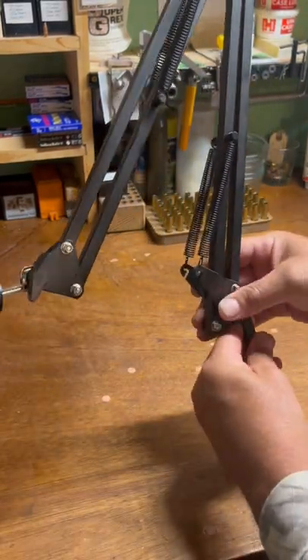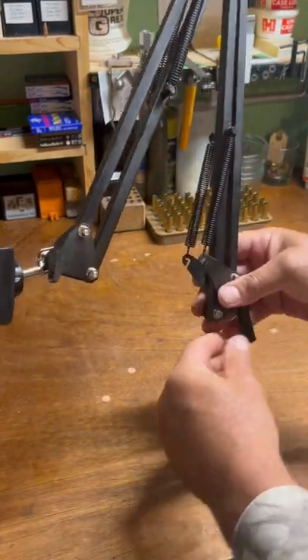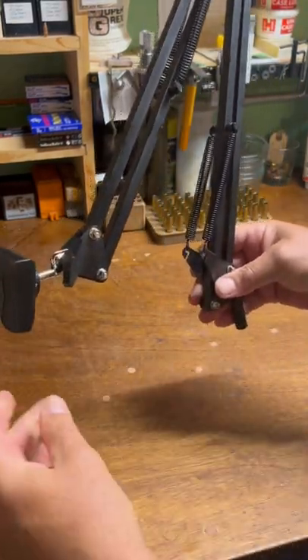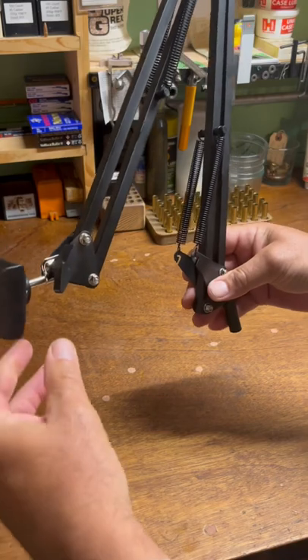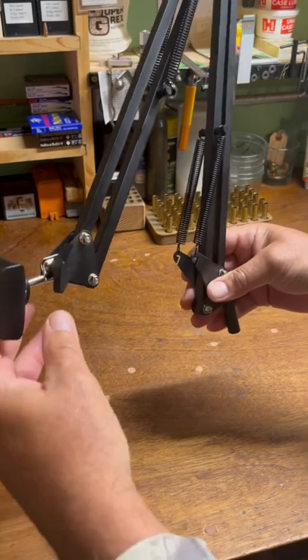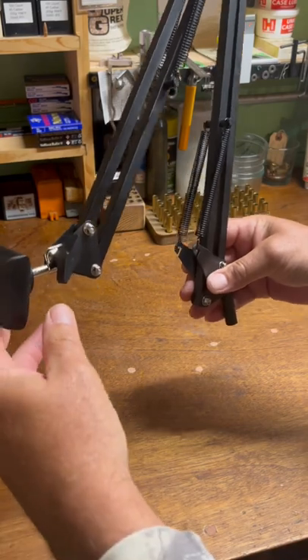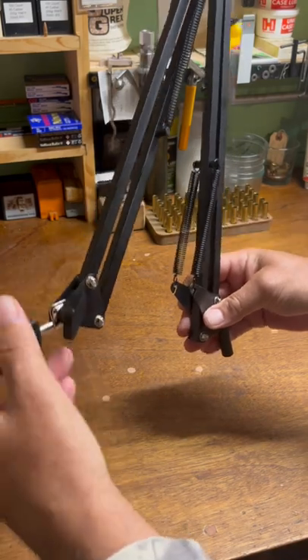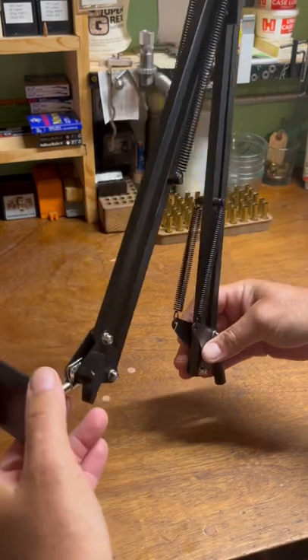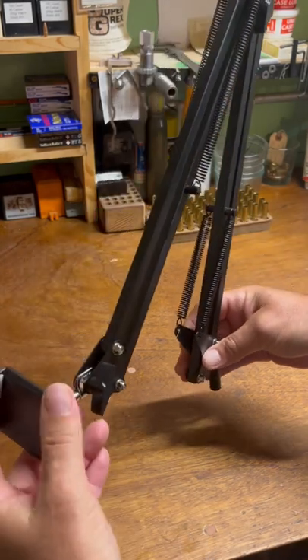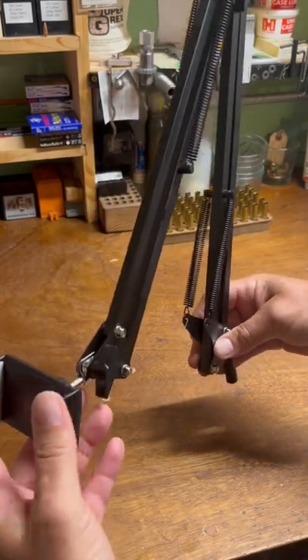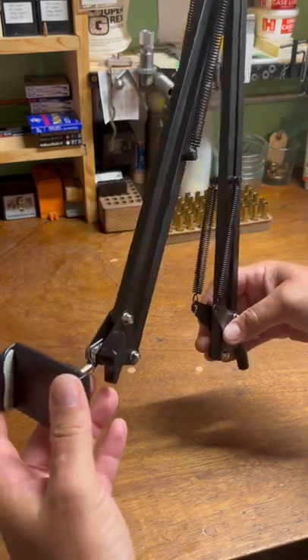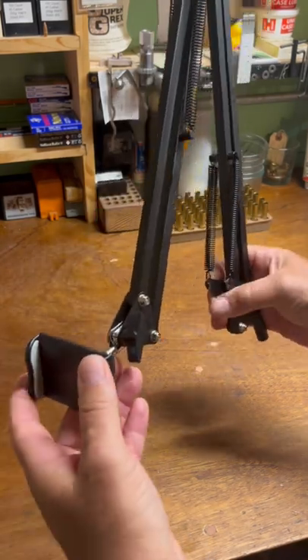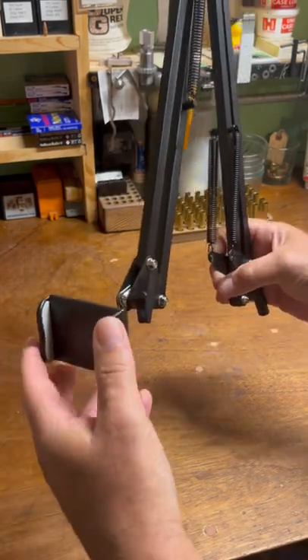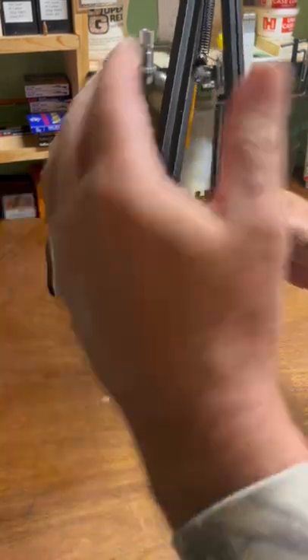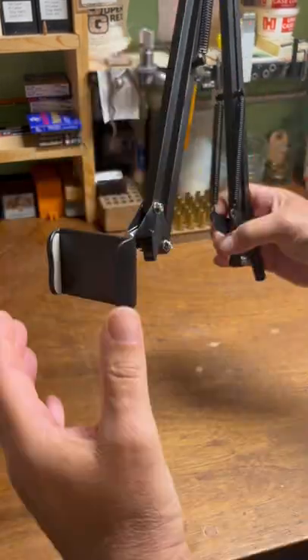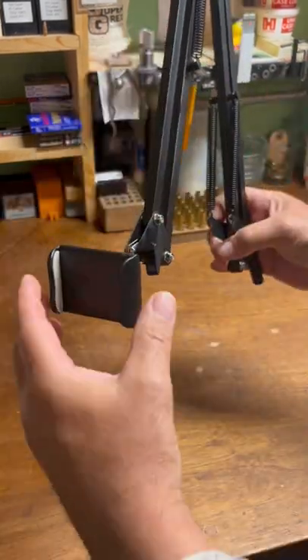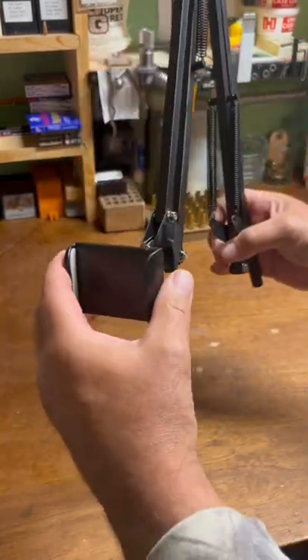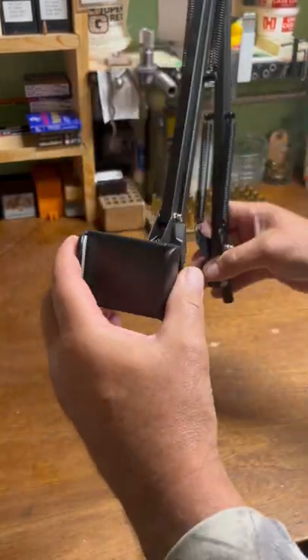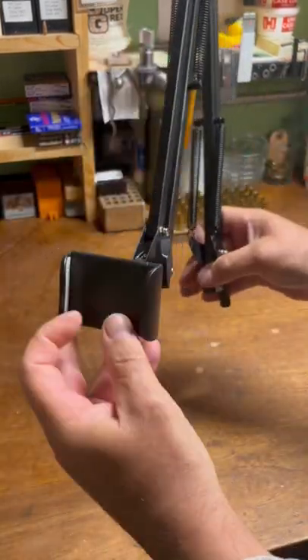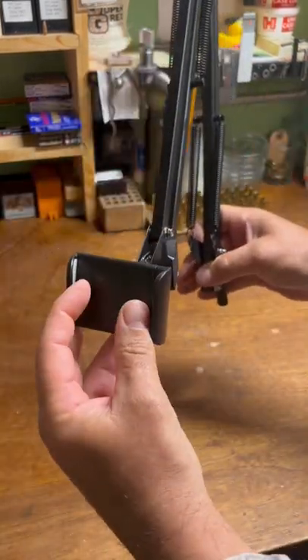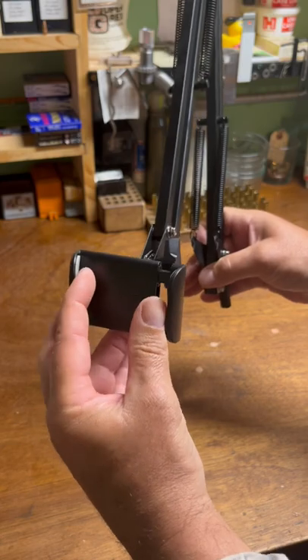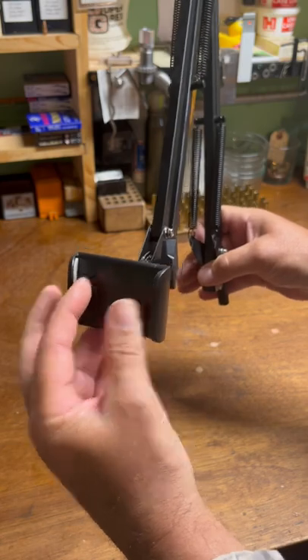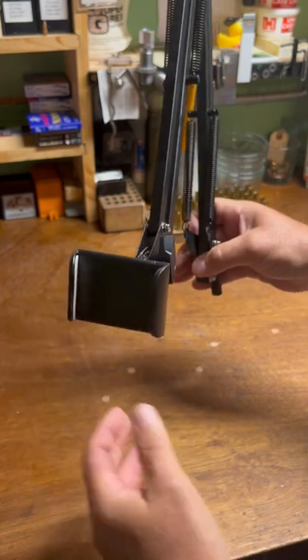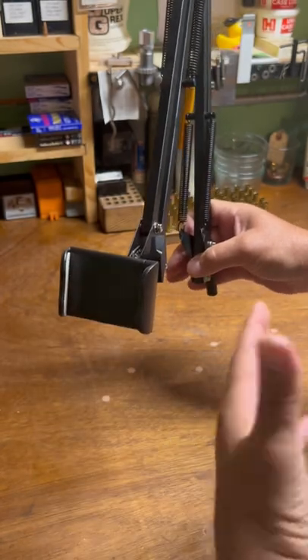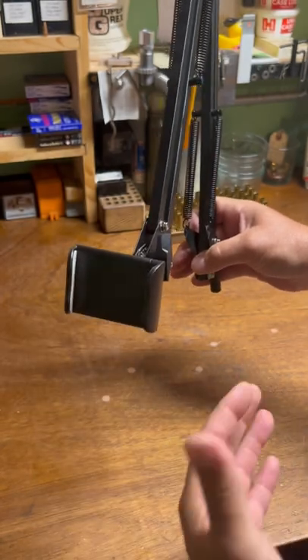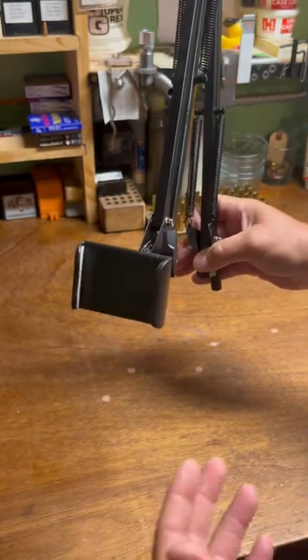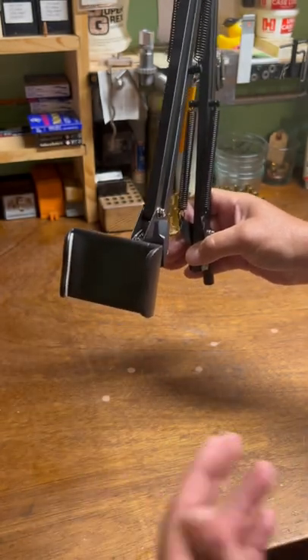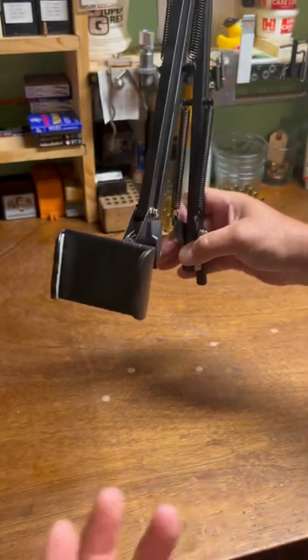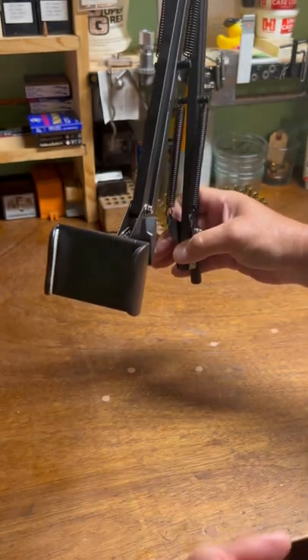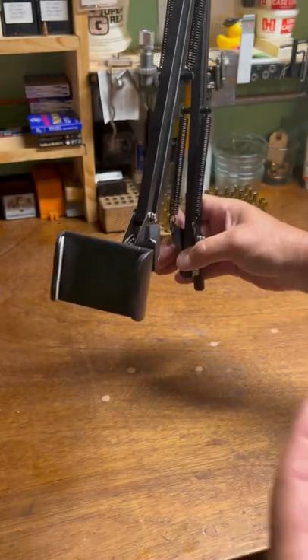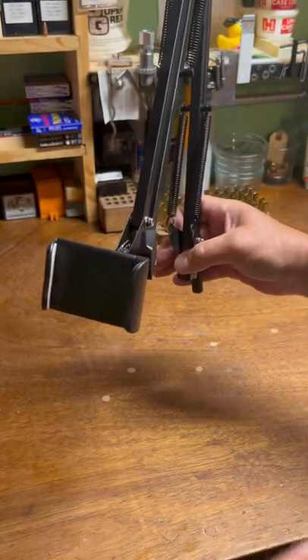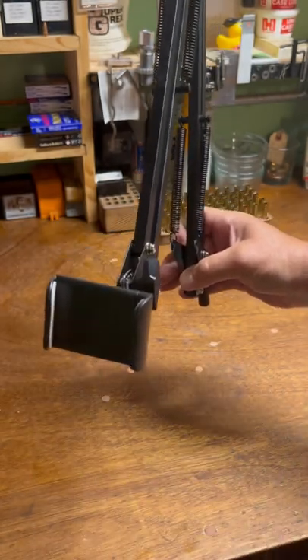This is going to be nice because I'll mount it up high on my bench and I'll be able to do overhead views. I'll be able to just stick my cell phone in here when I'm down here watching the video in the reloading room.